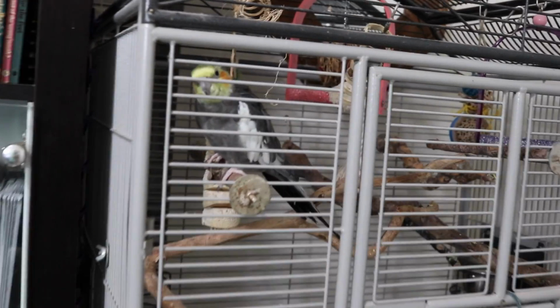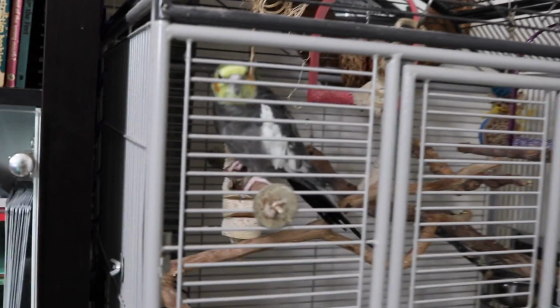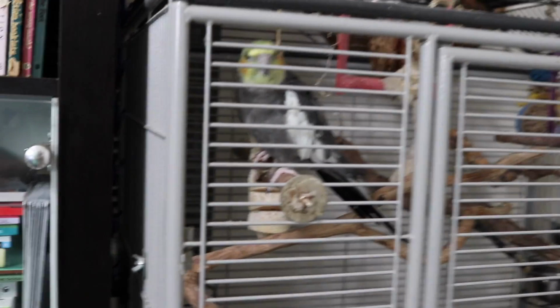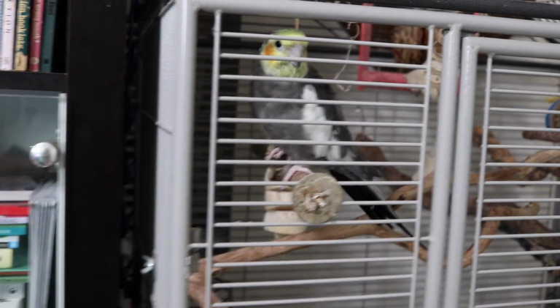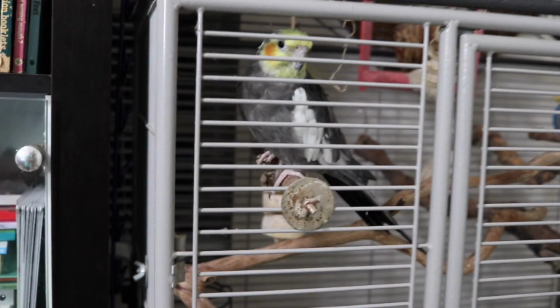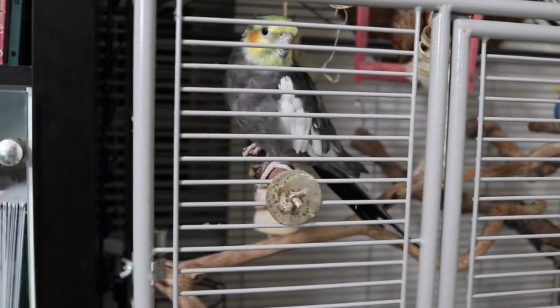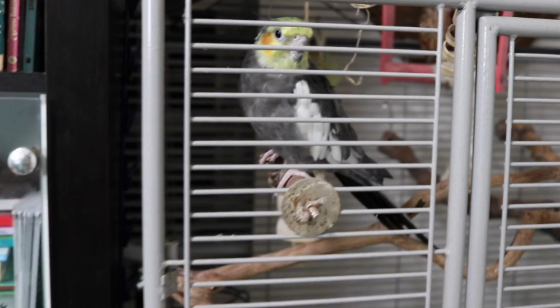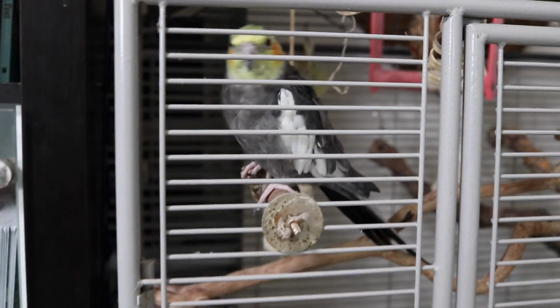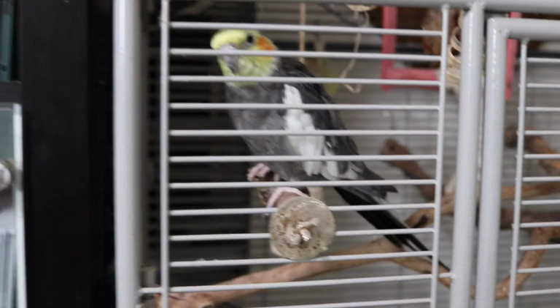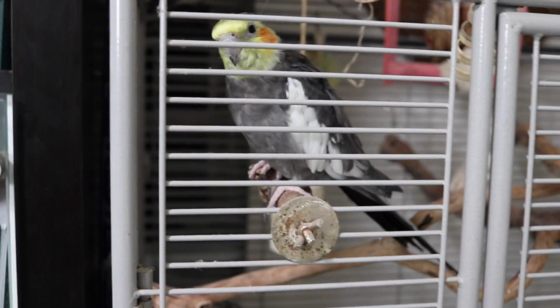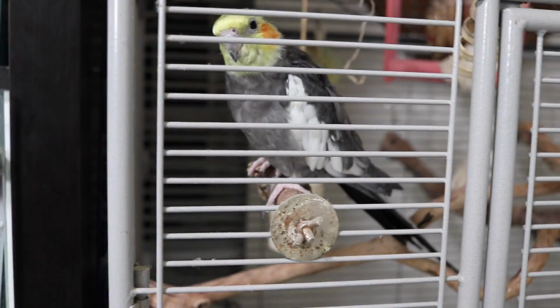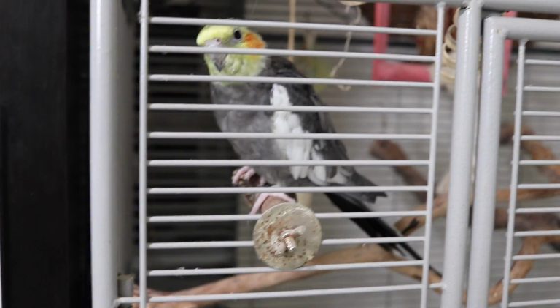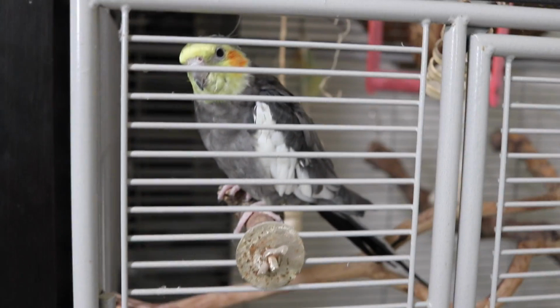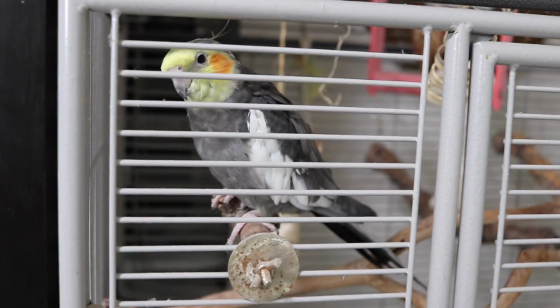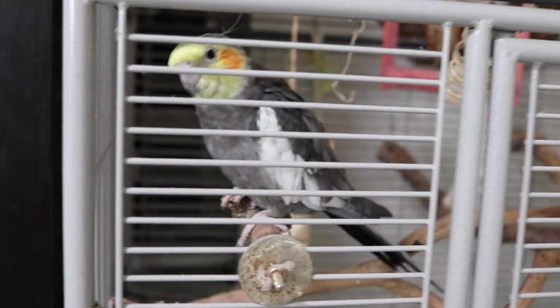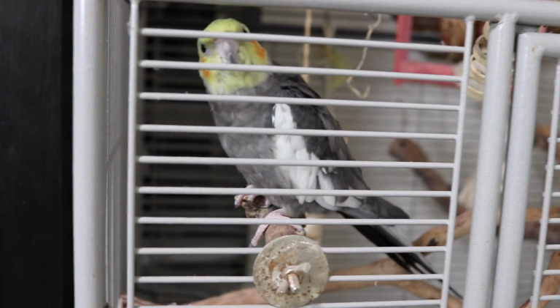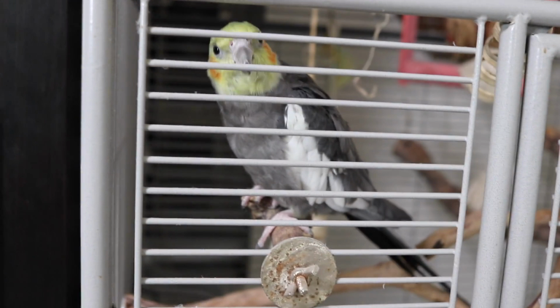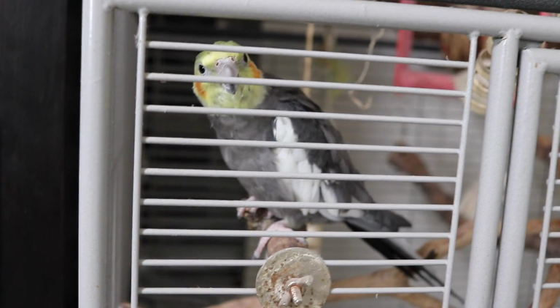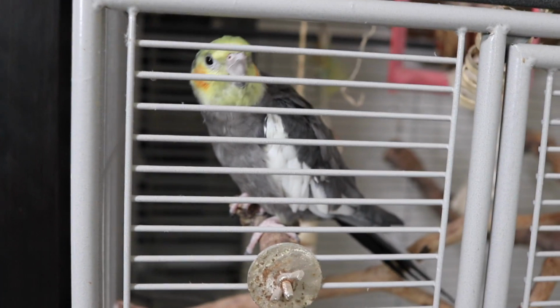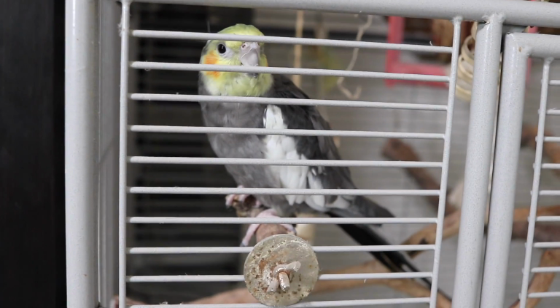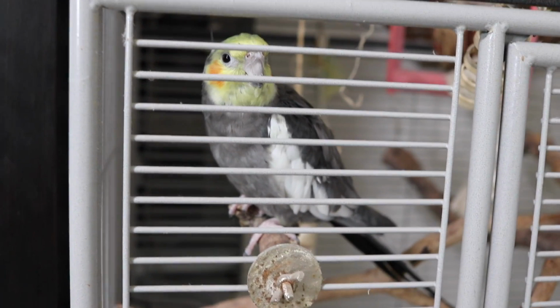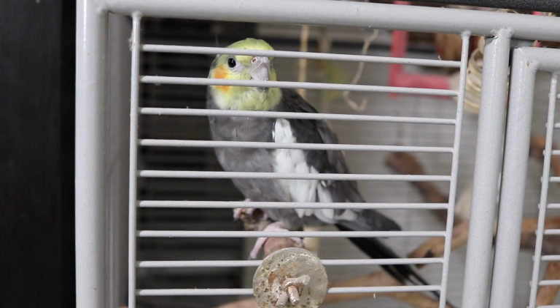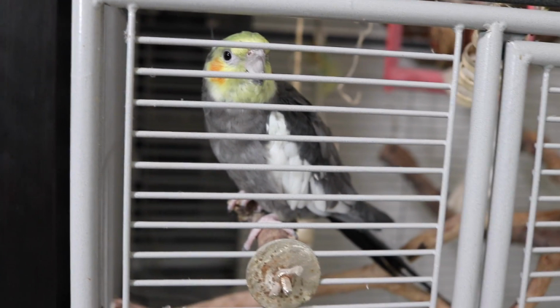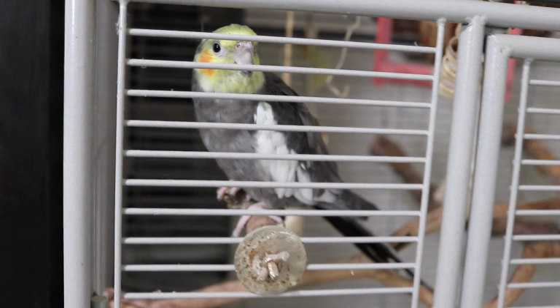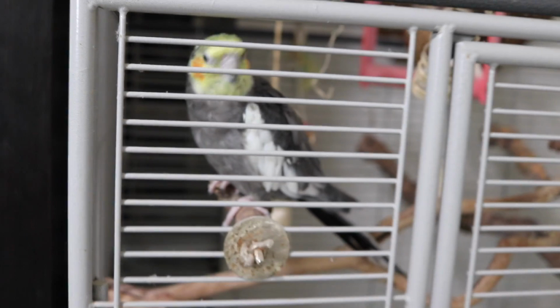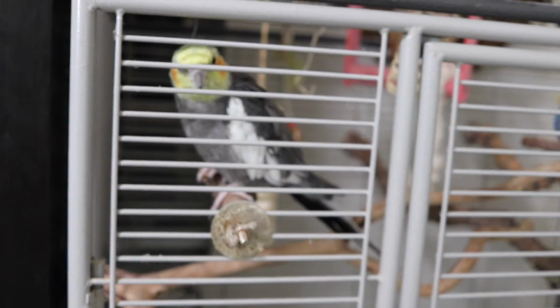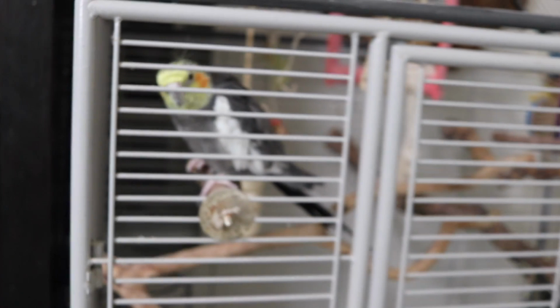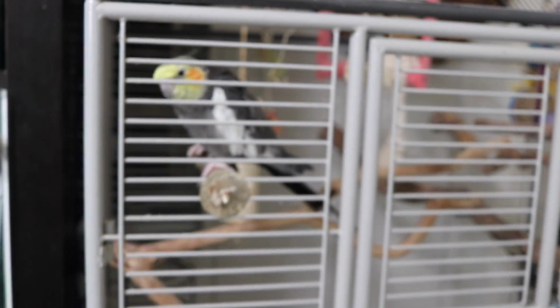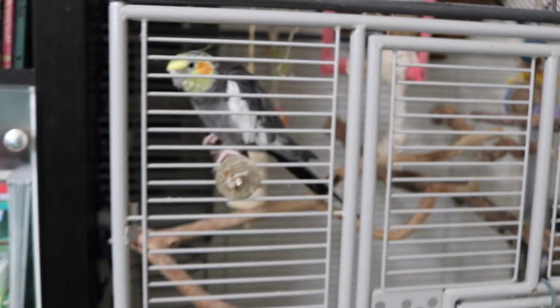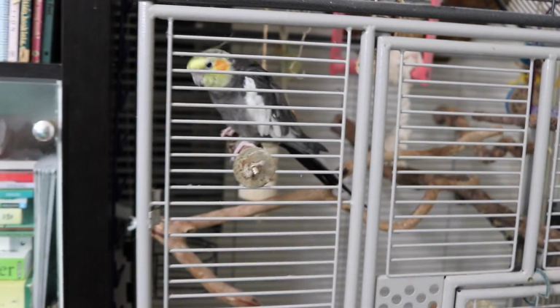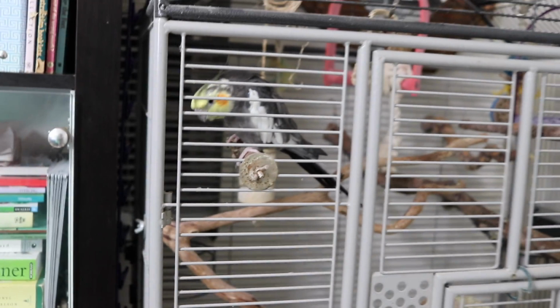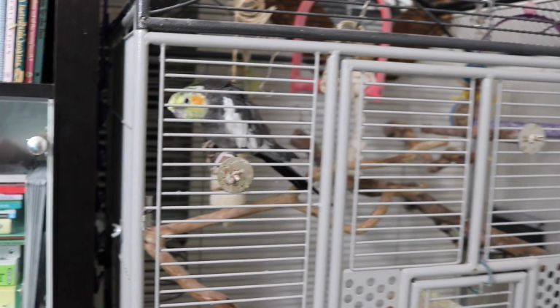For those of you that wonder, Floyd is an actual bird — he is a cockatiel. There you go, that's Floyd, always over in my corner.